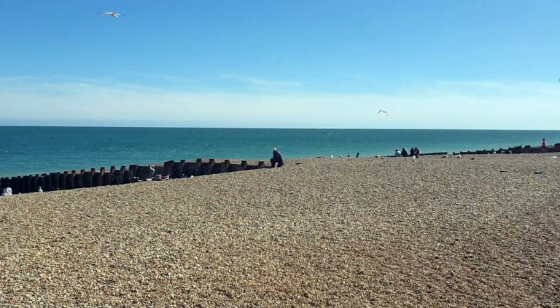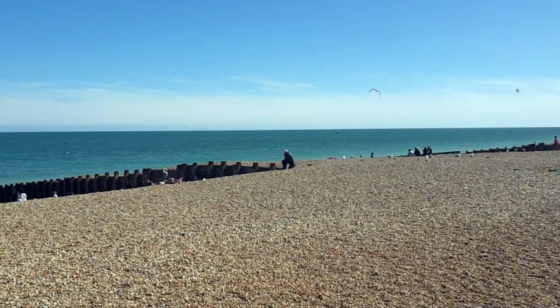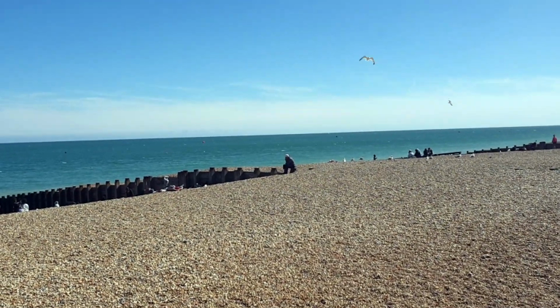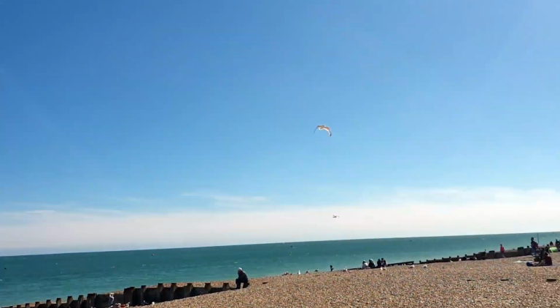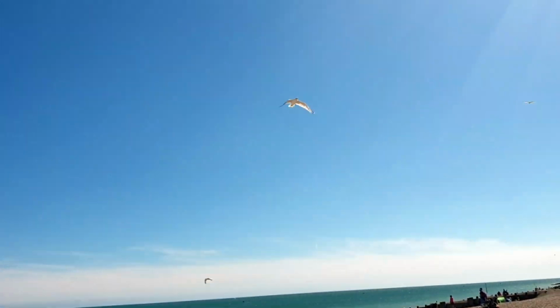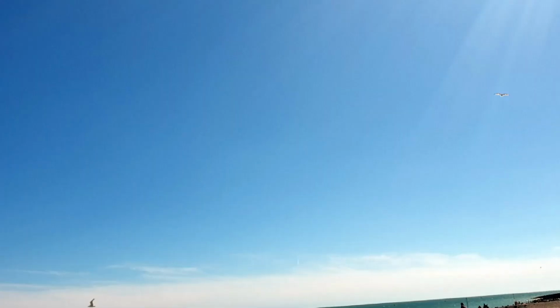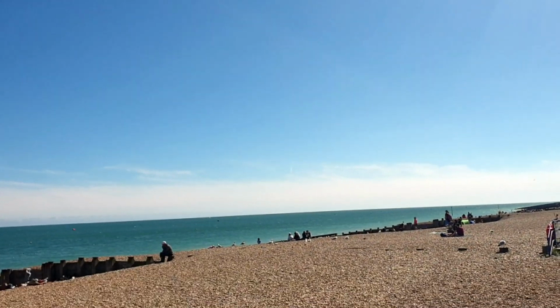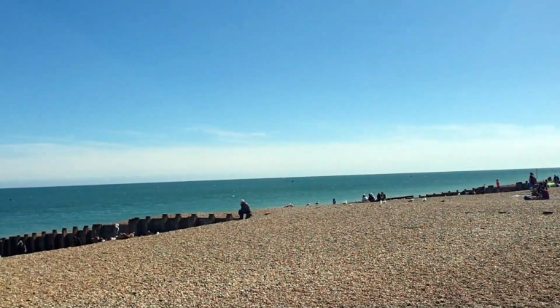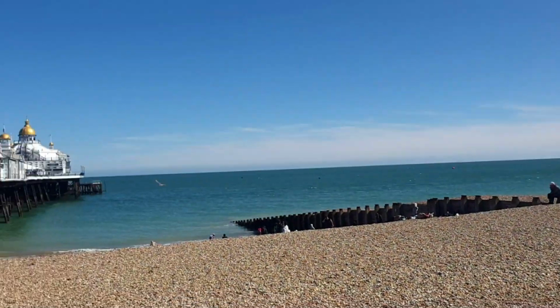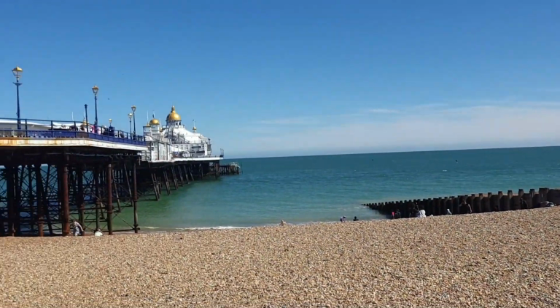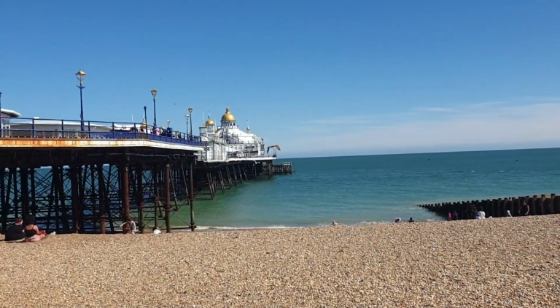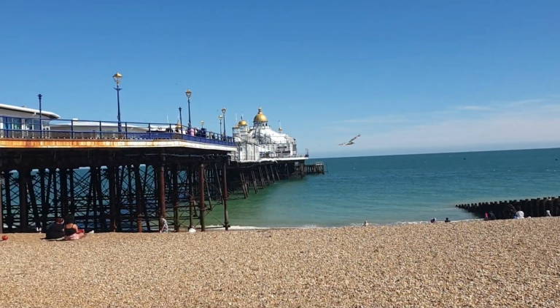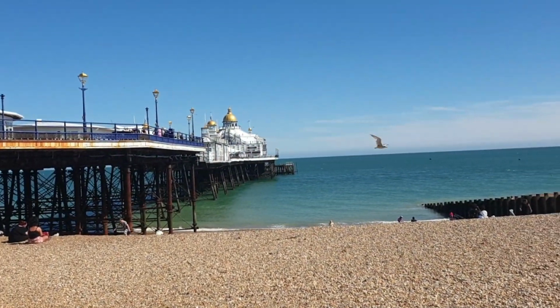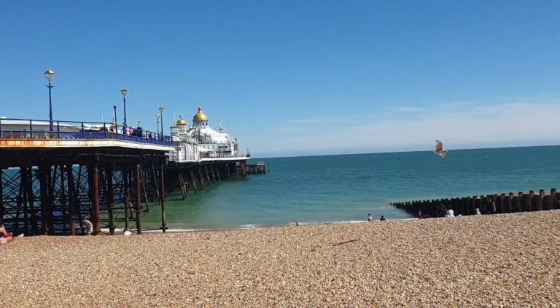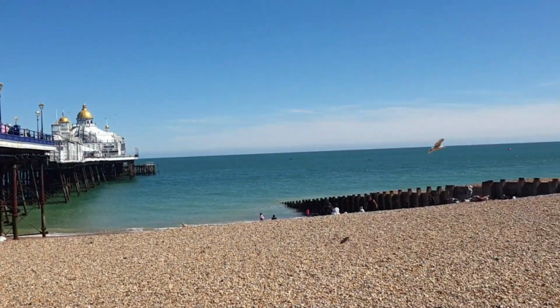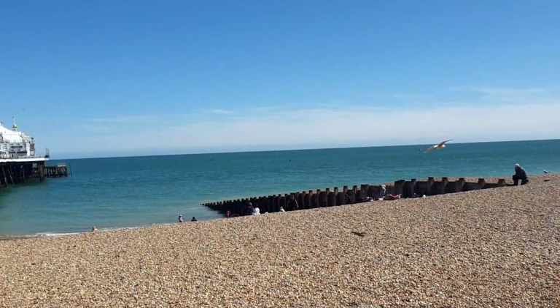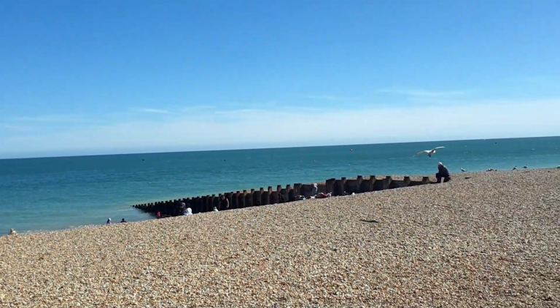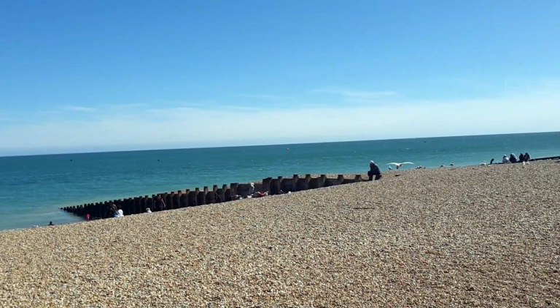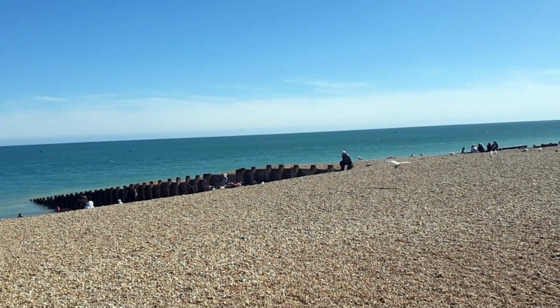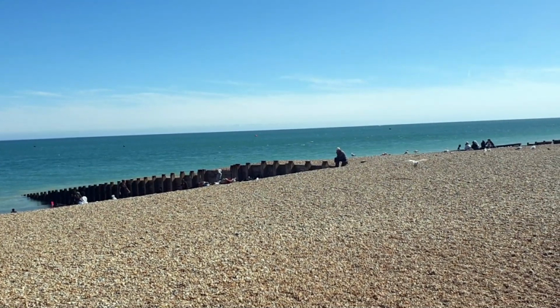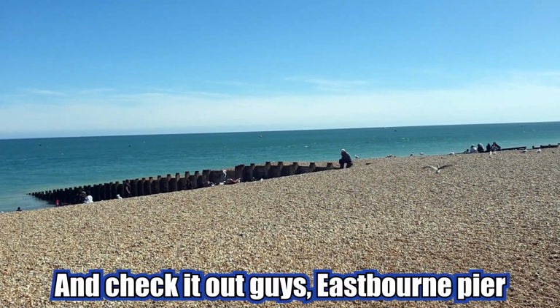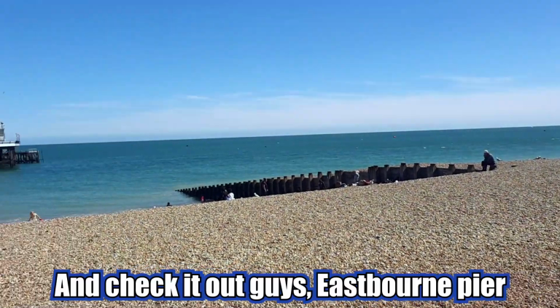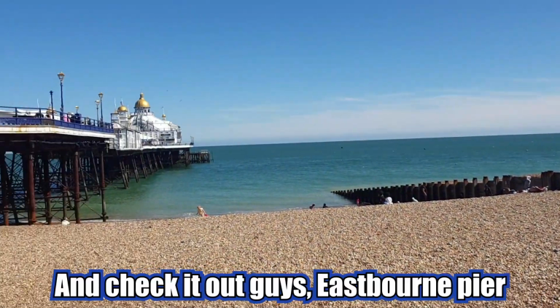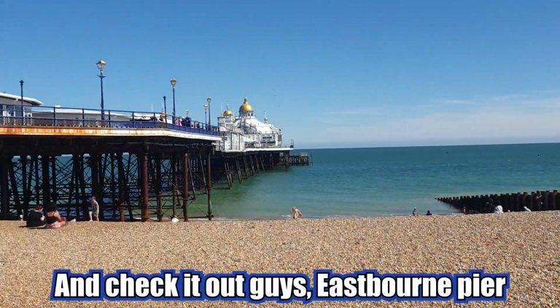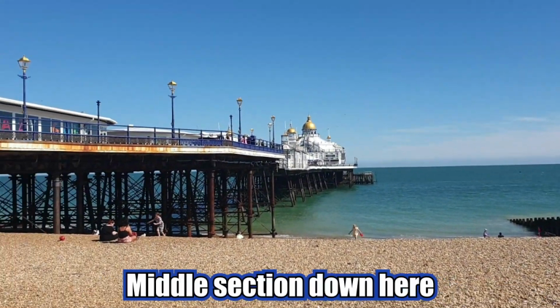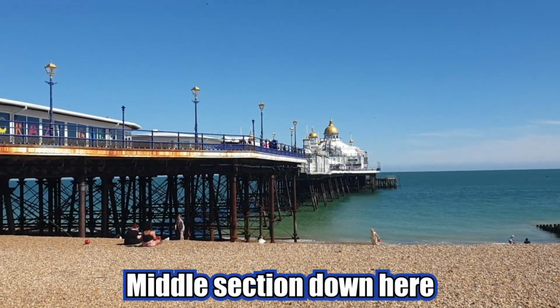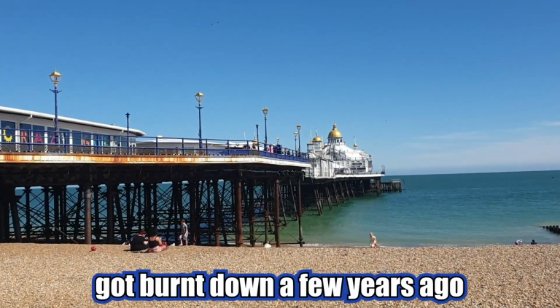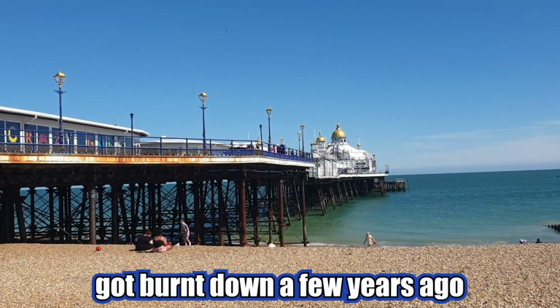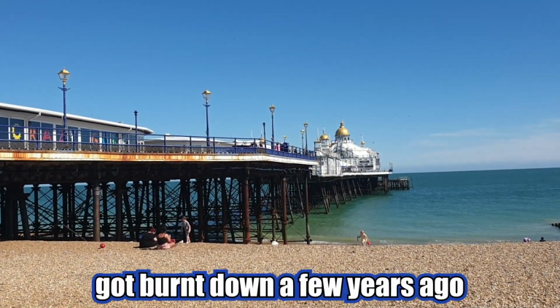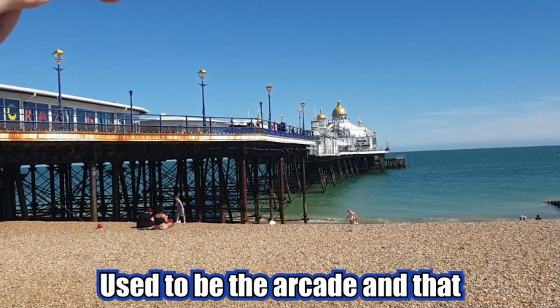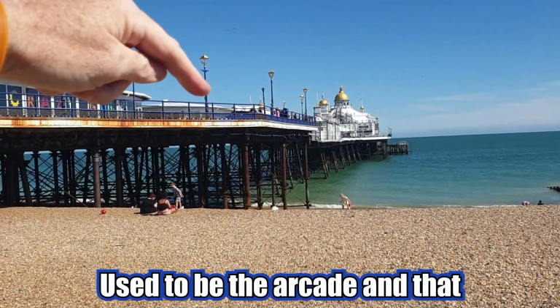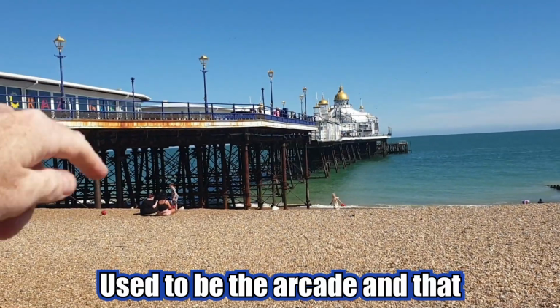Check them out — the seagulls! They're friggin' savages, they rip the food right out of your hand. They're the size of pterodactyls! The middle section of the pier down here got burnt down a few years ago — it used to be like the arcade and that.